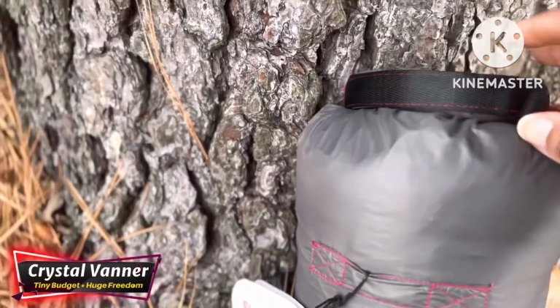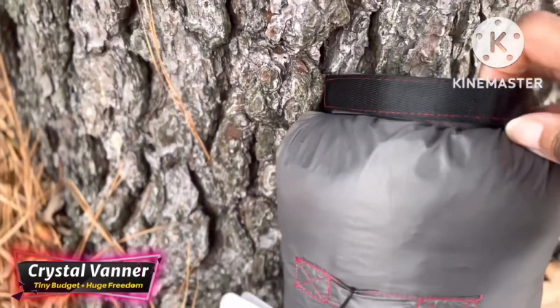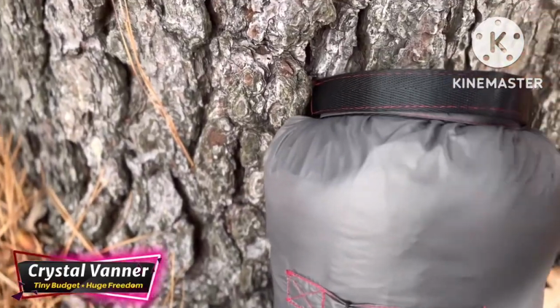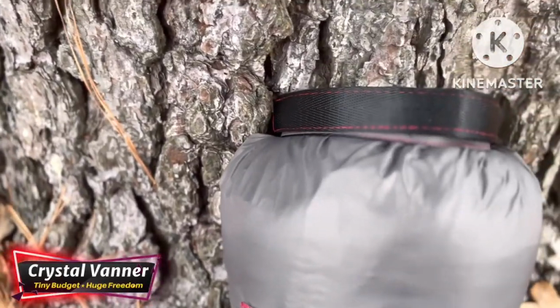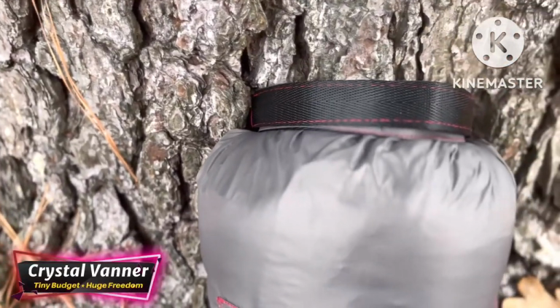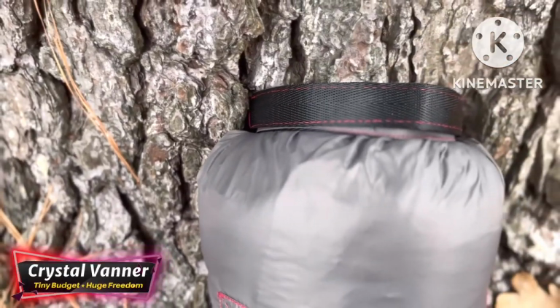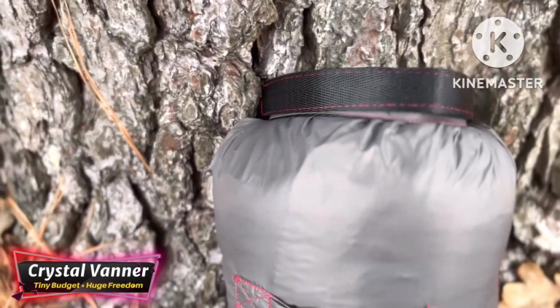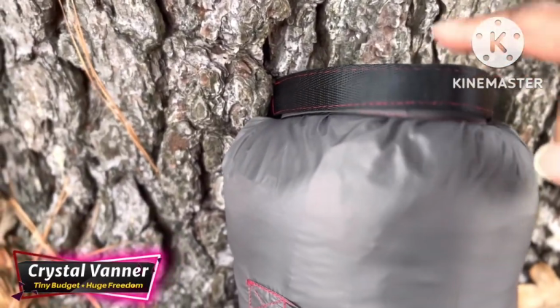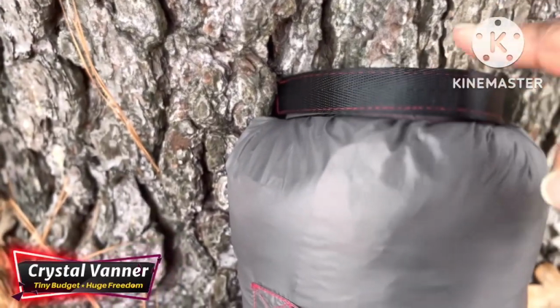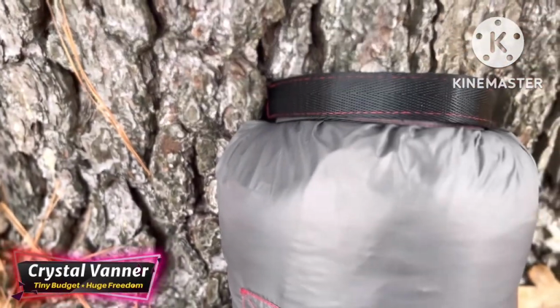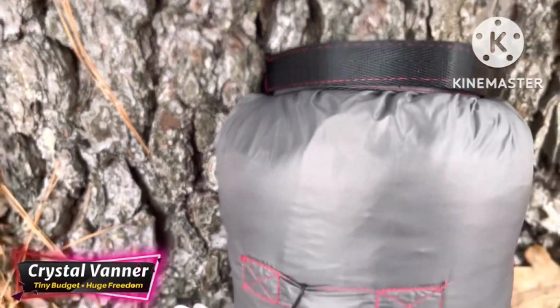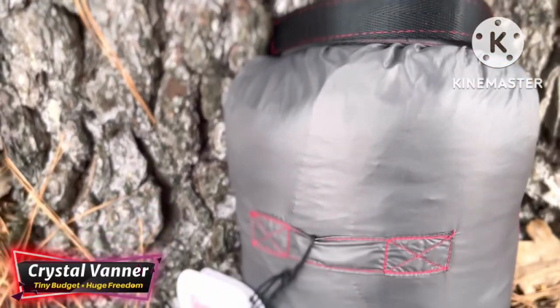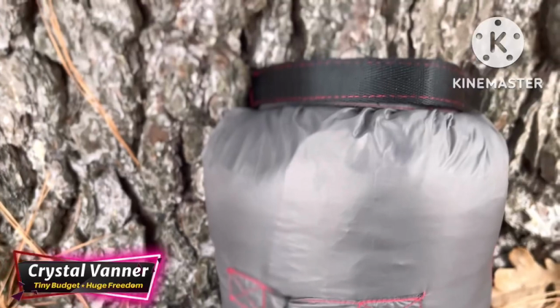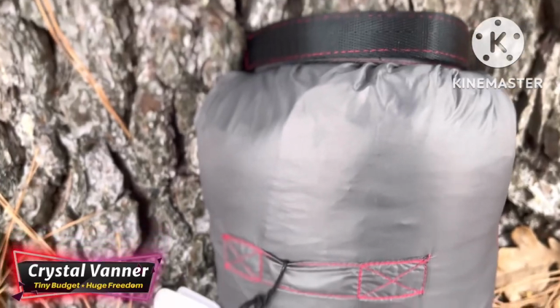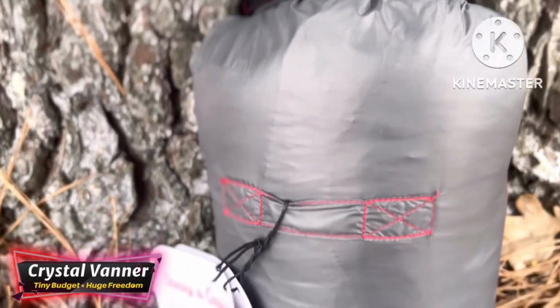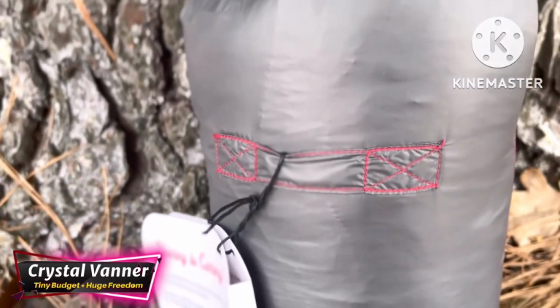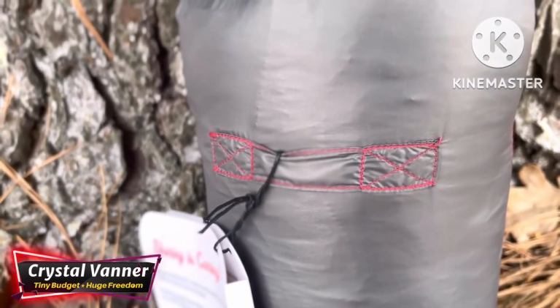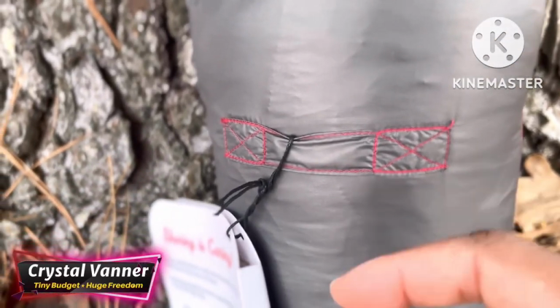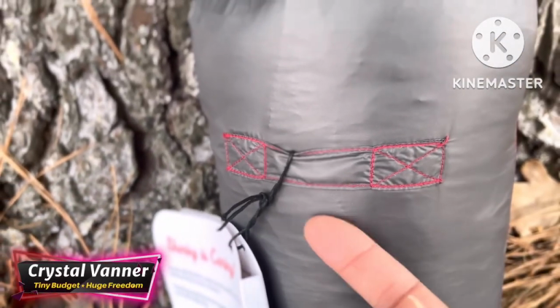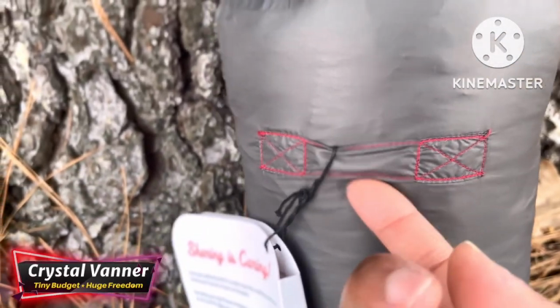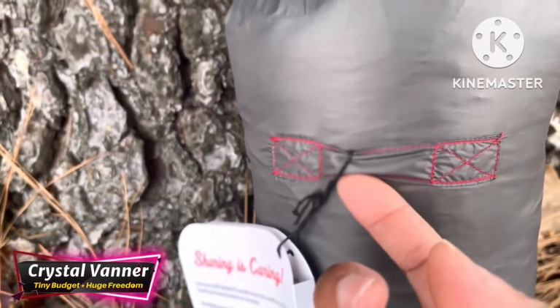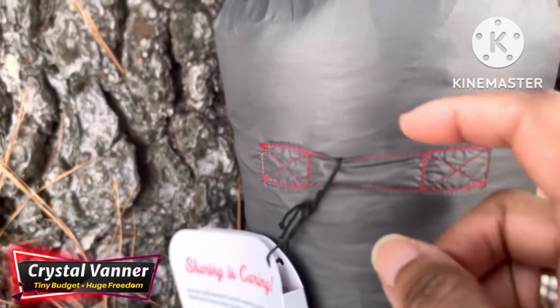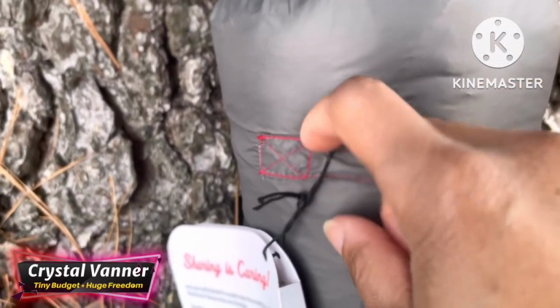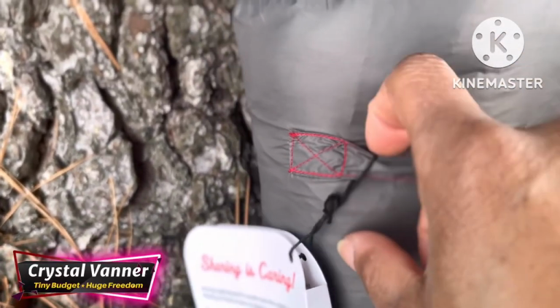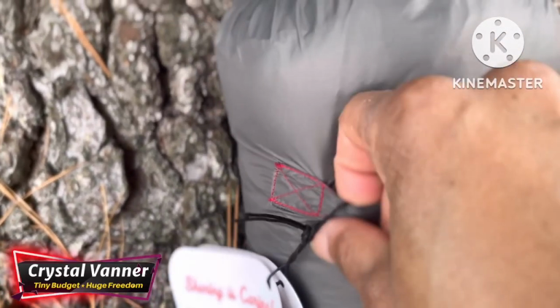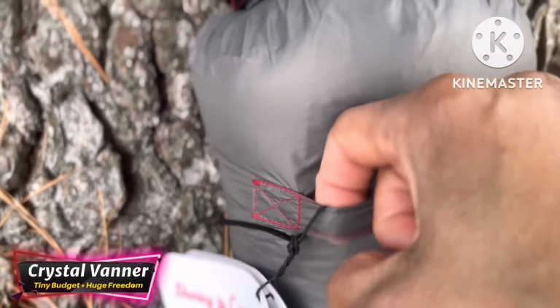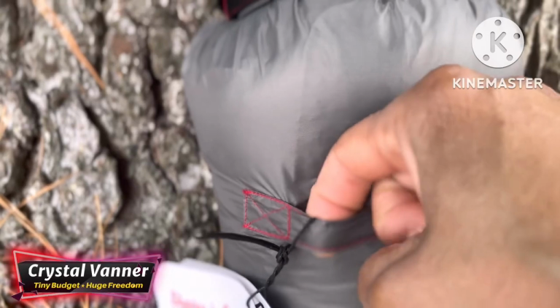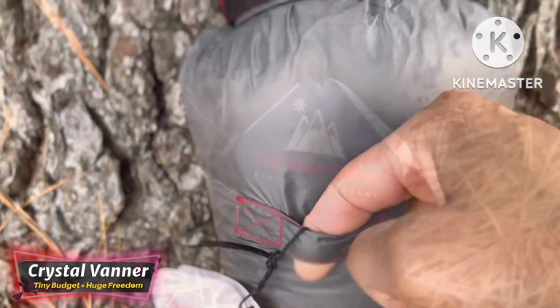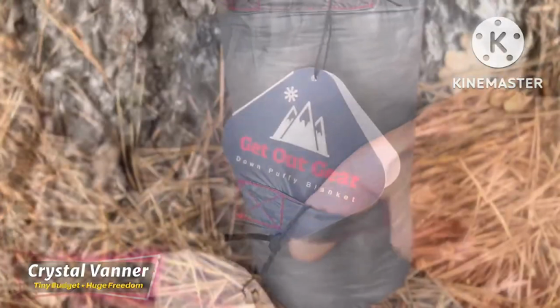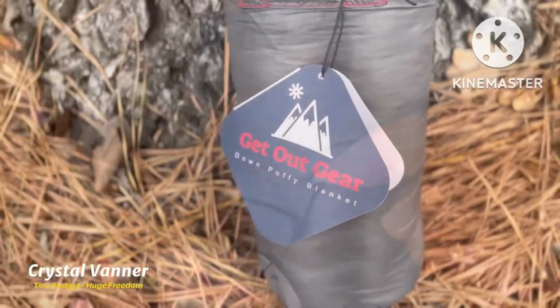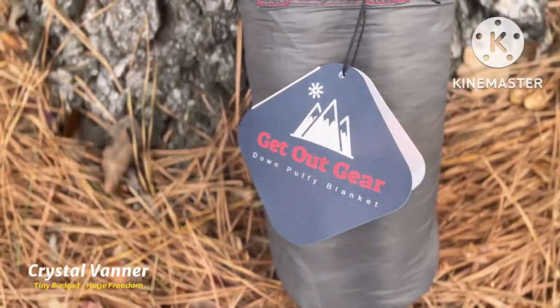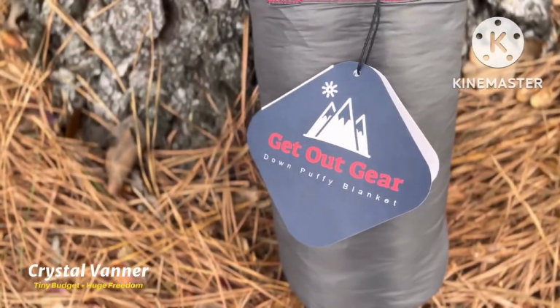It folds over and has a nice clip. Not only does it have a nice clip, but there's also a little tab on the side that you could put a carabiner on and hang from your bag.